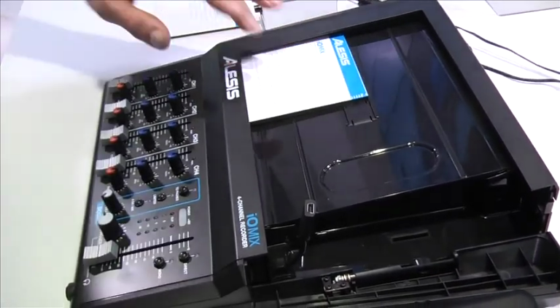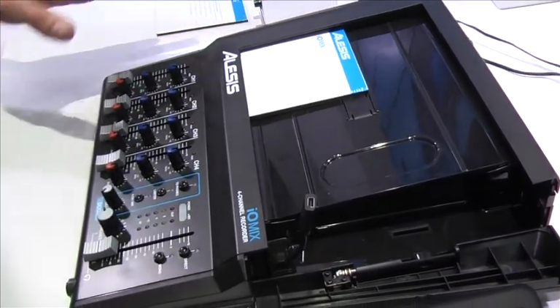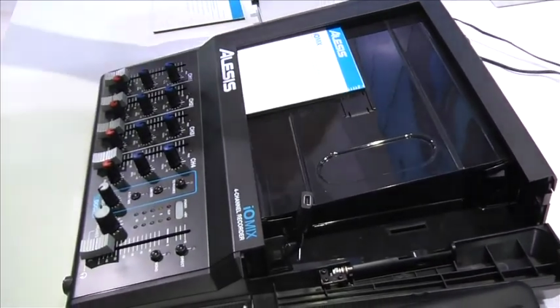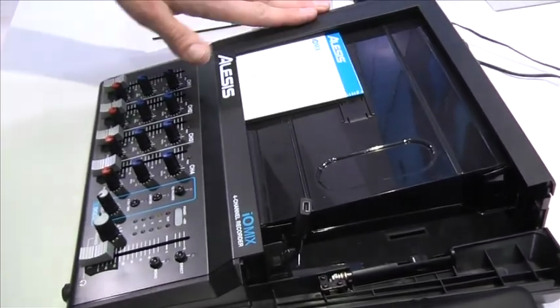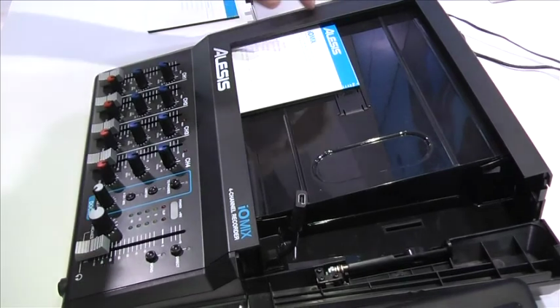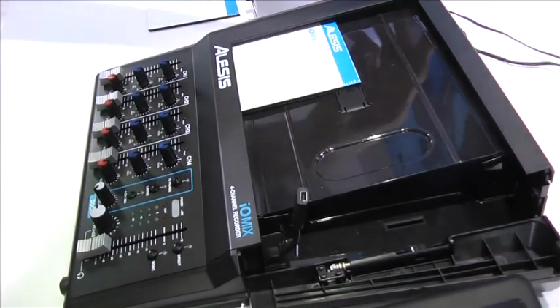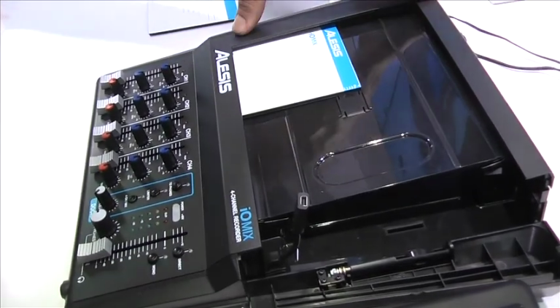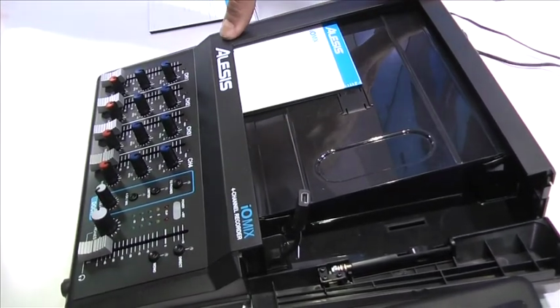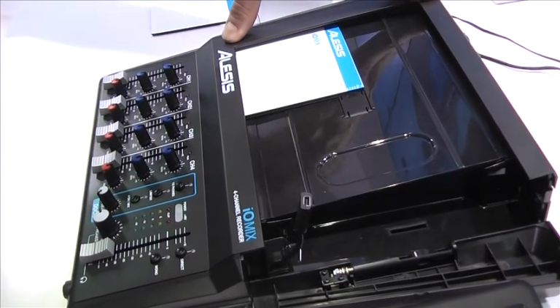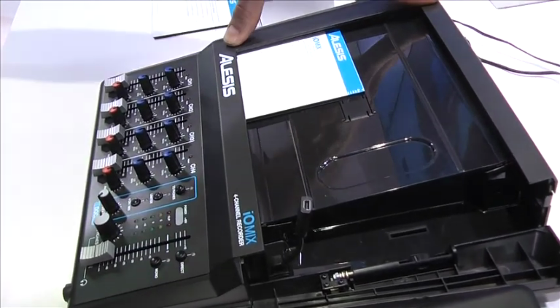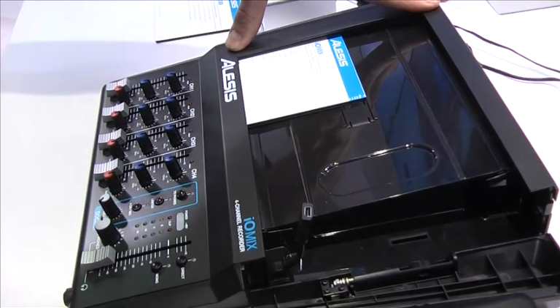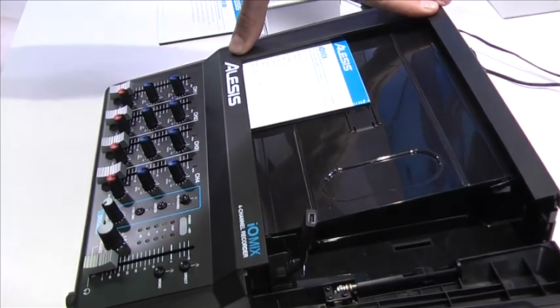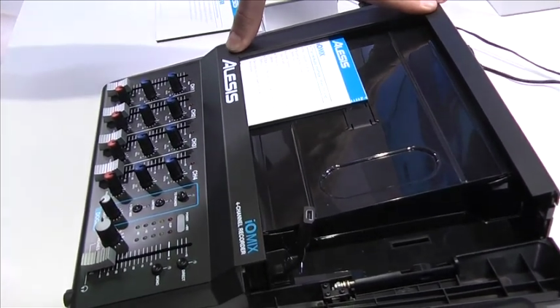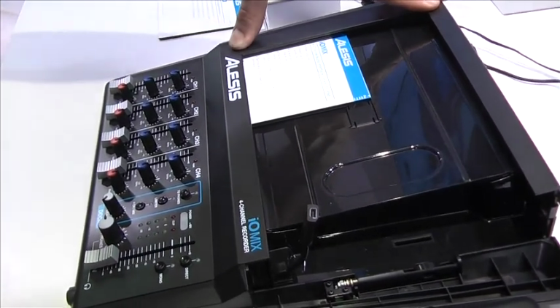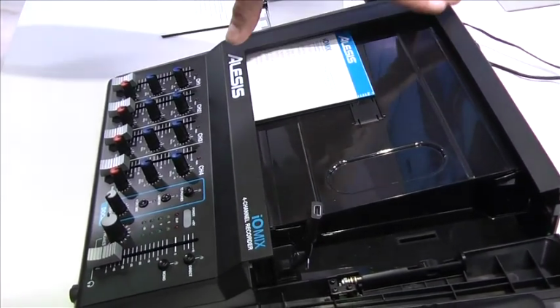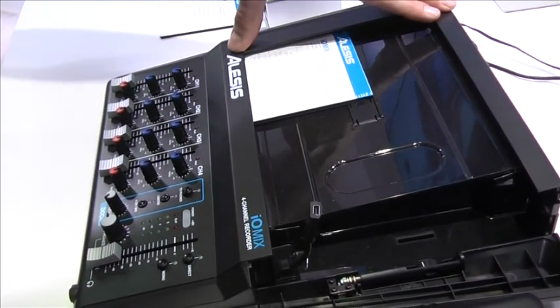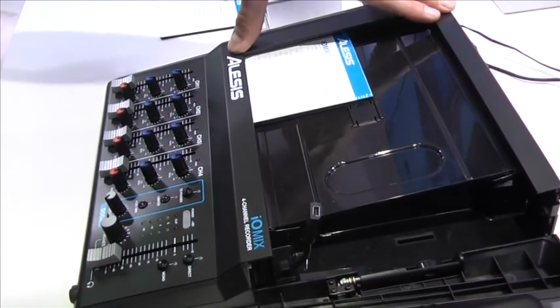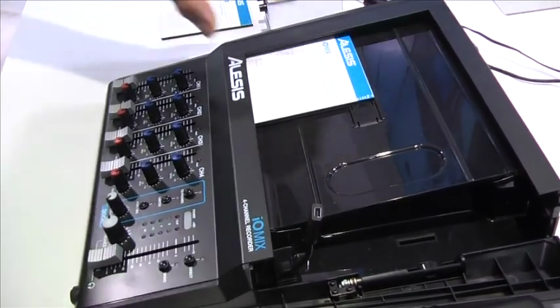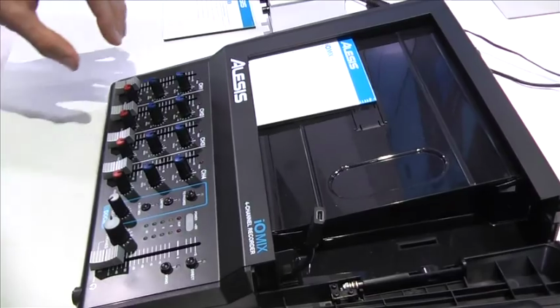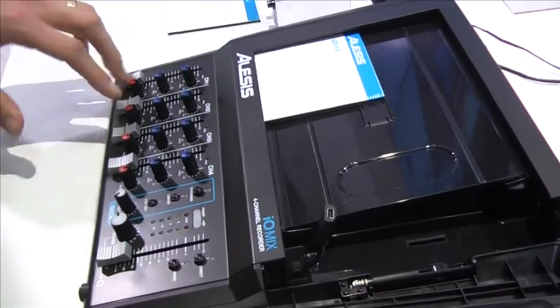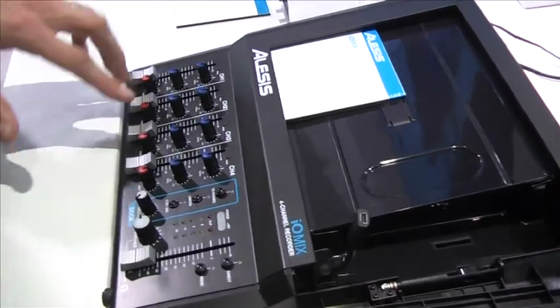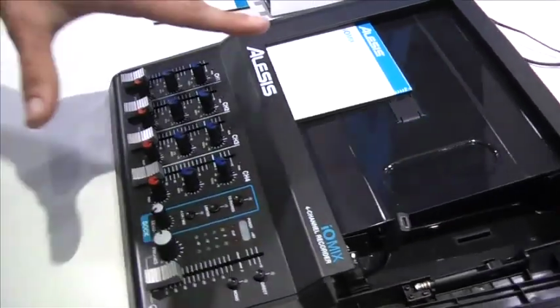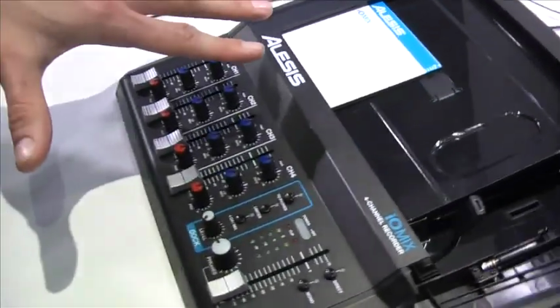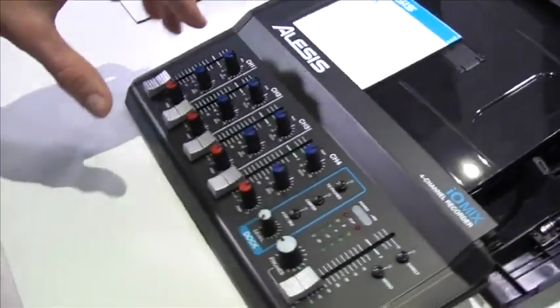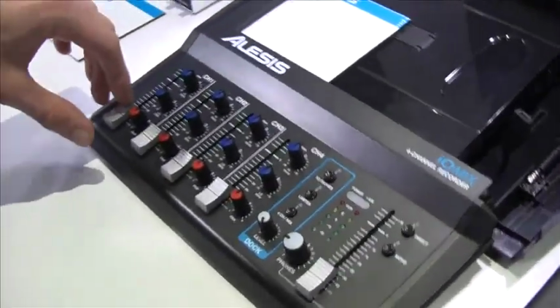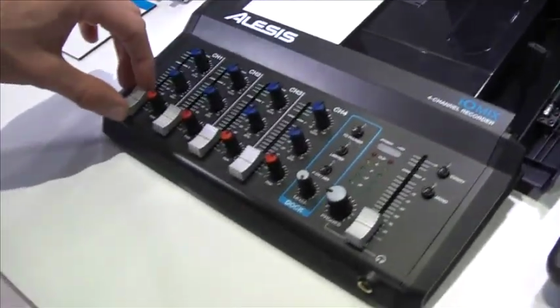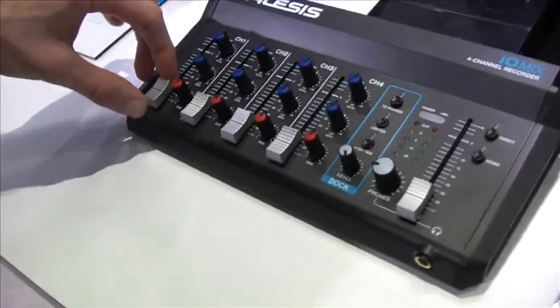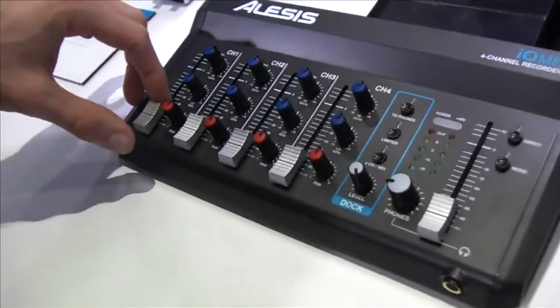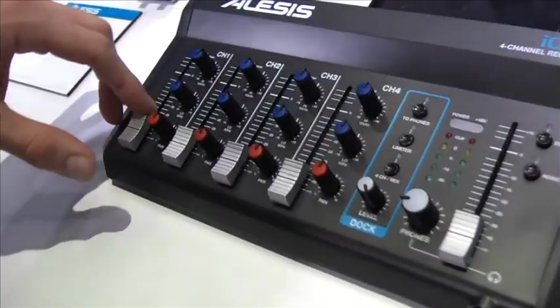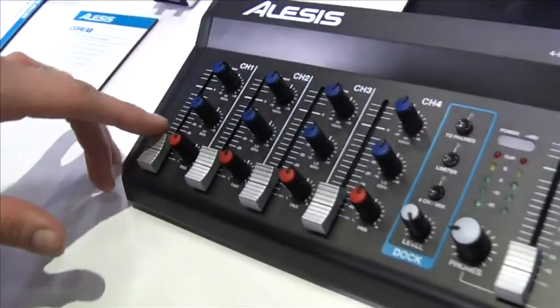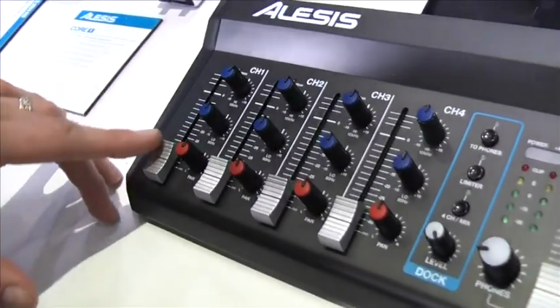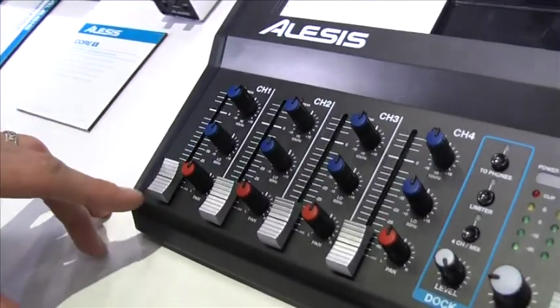This comes with a version of Logic for iPad, so you can take everything out of the box and start recording right away.